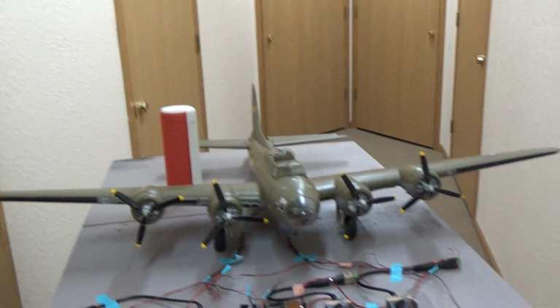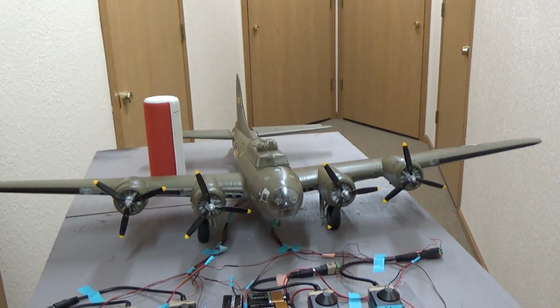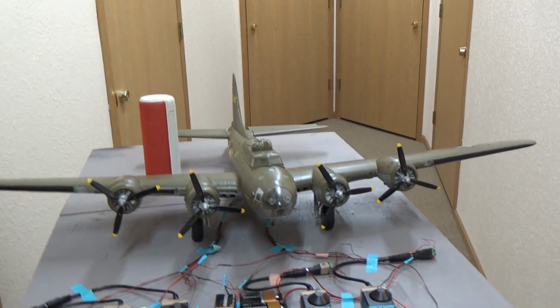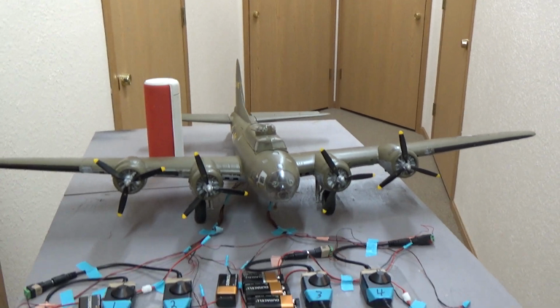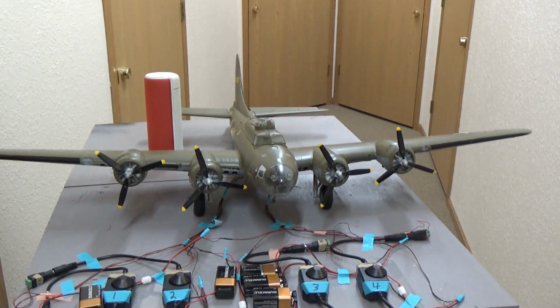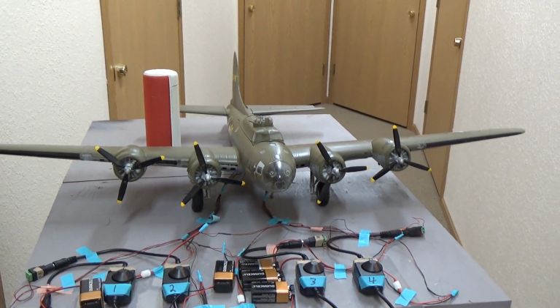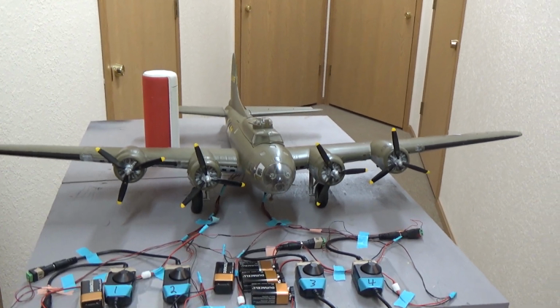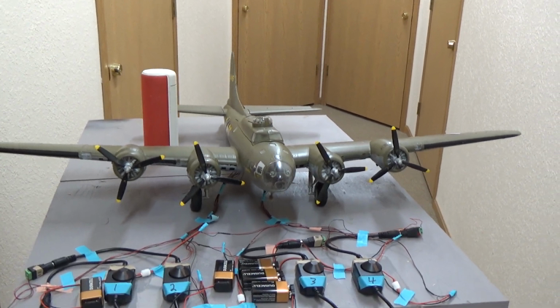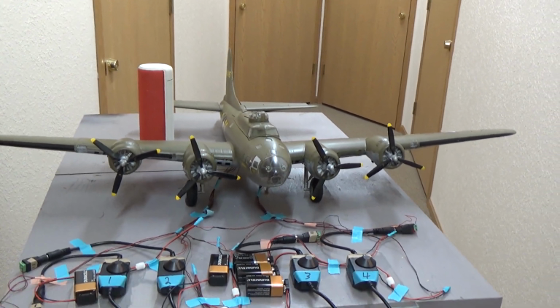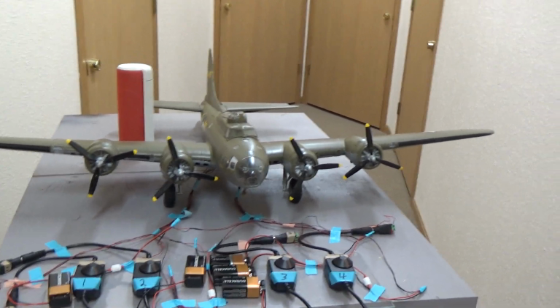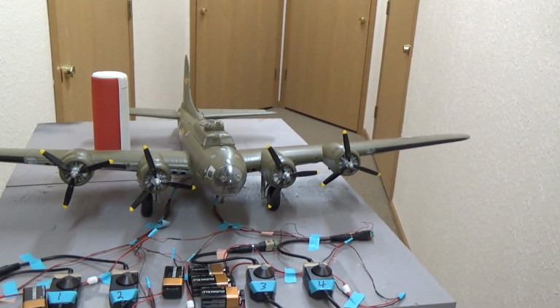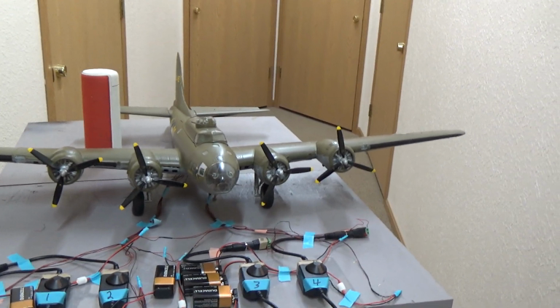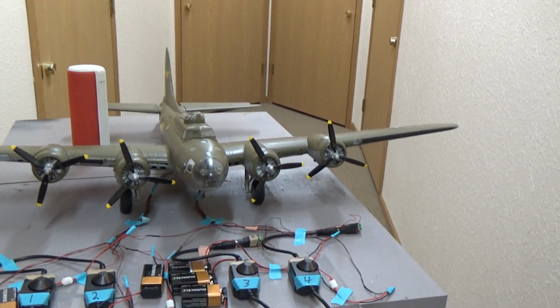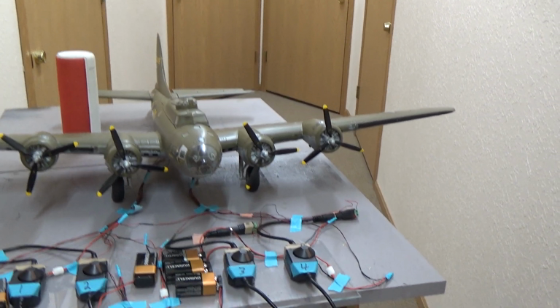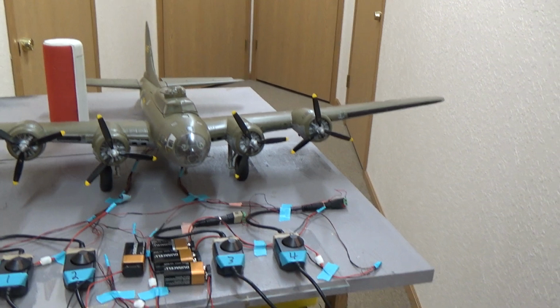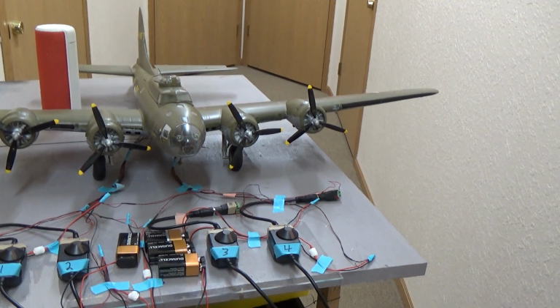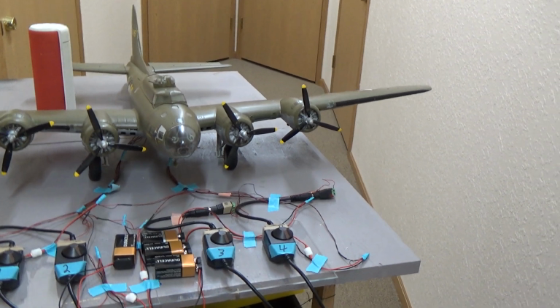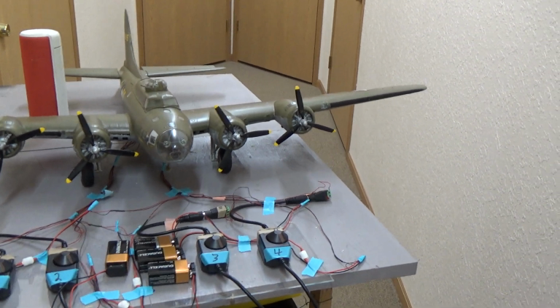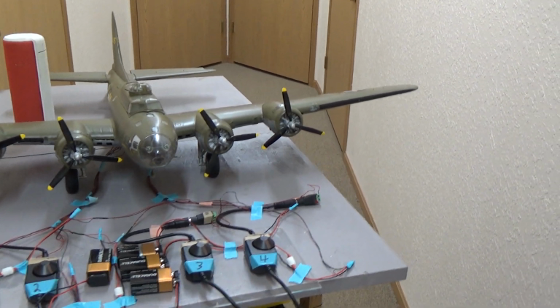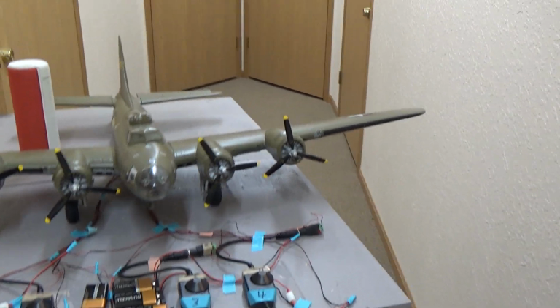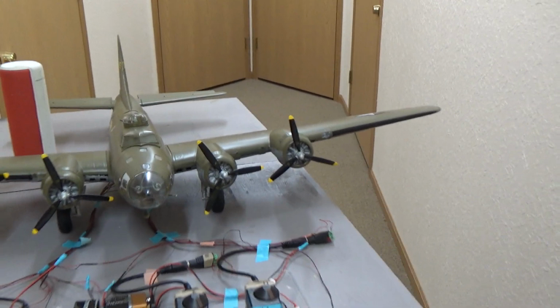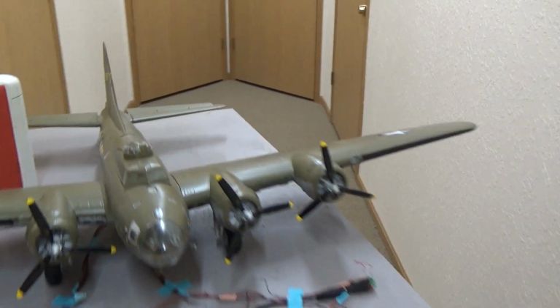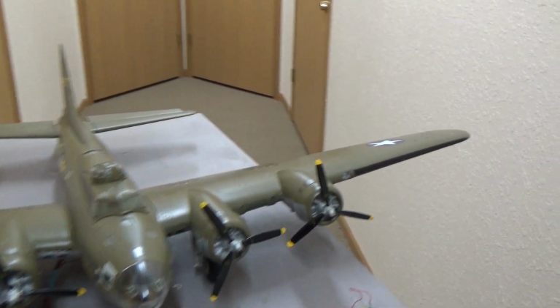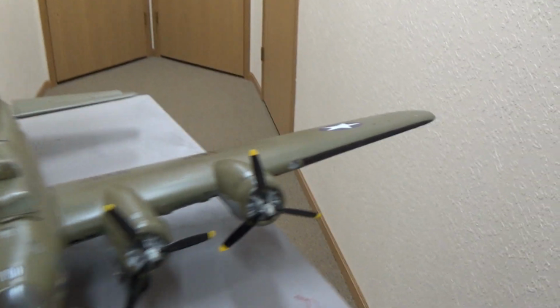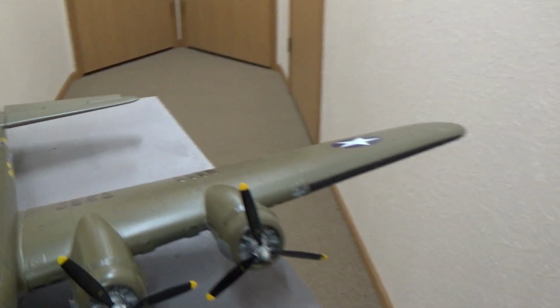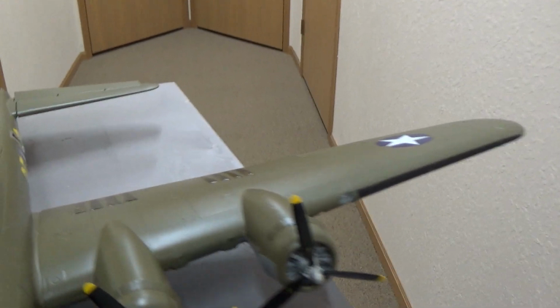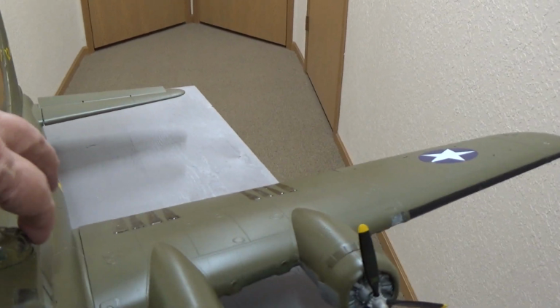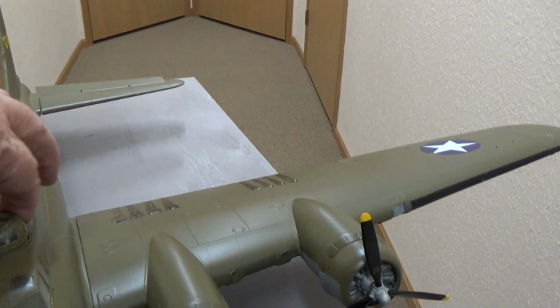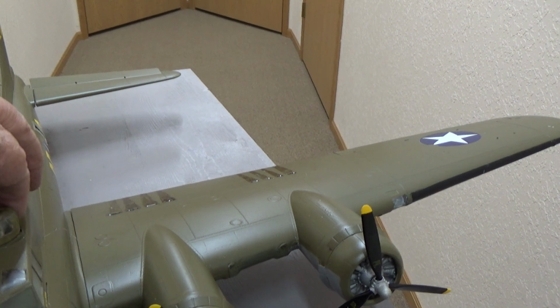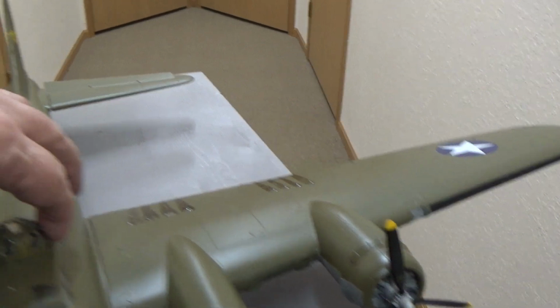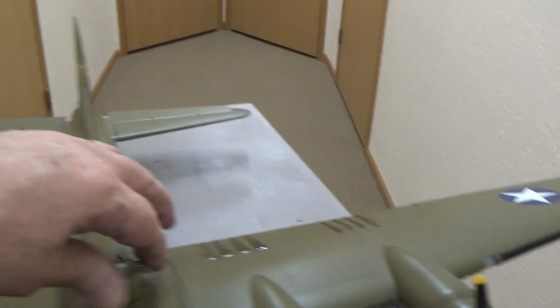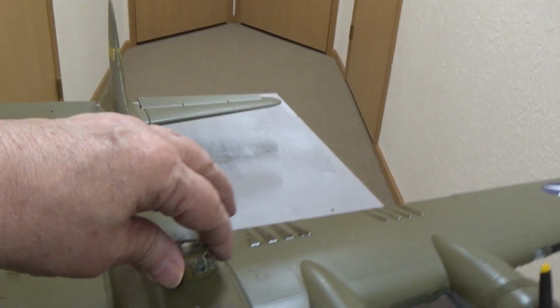This is the B-17 Final Part 2. I forgot to mention that the top turret rotates.